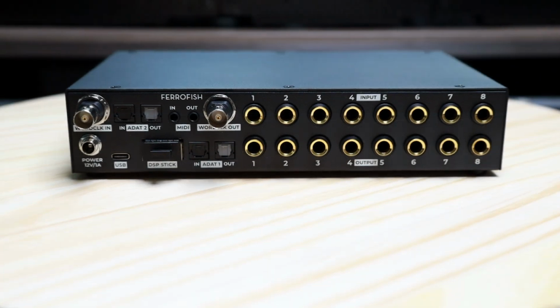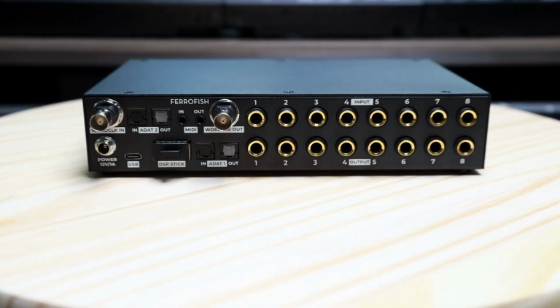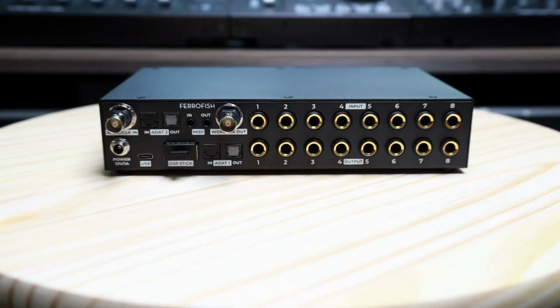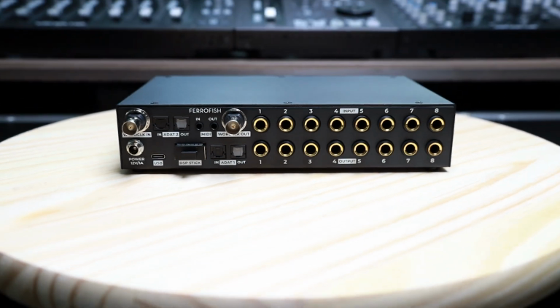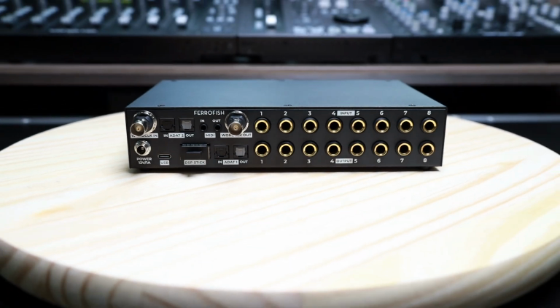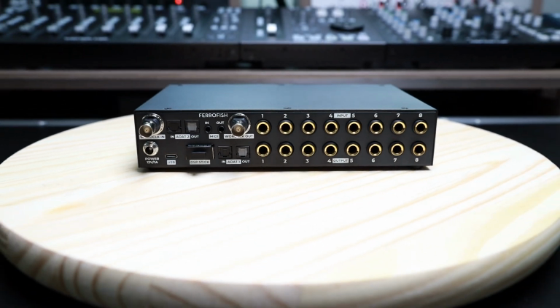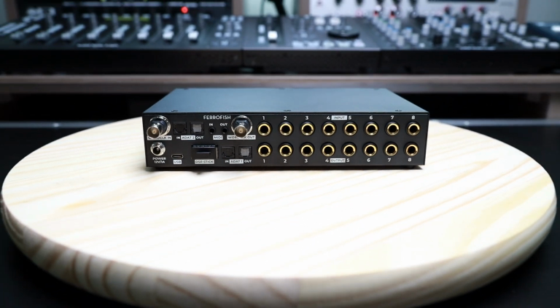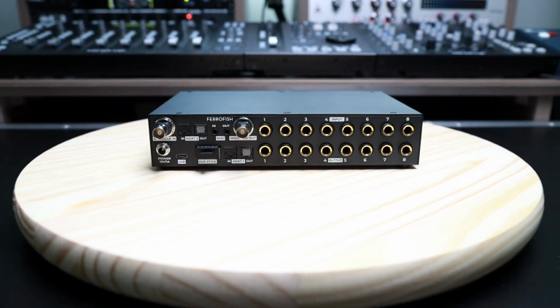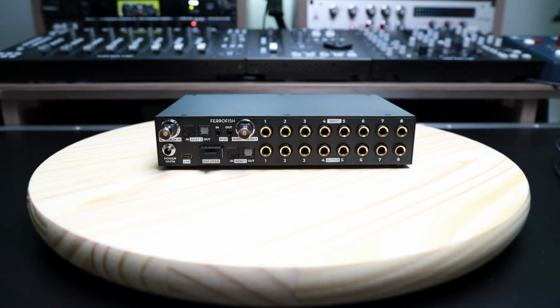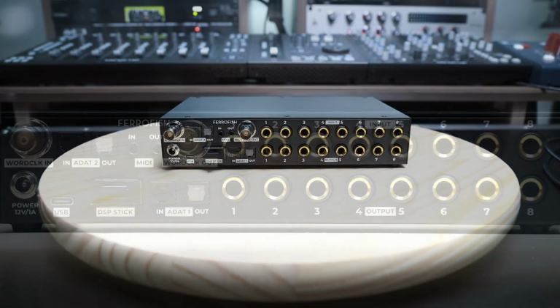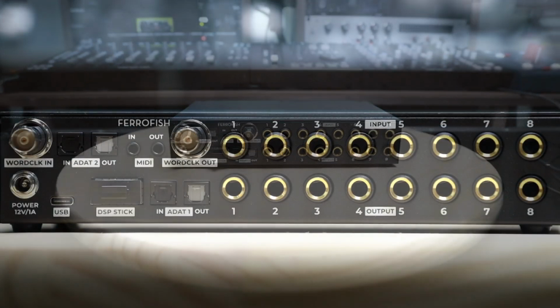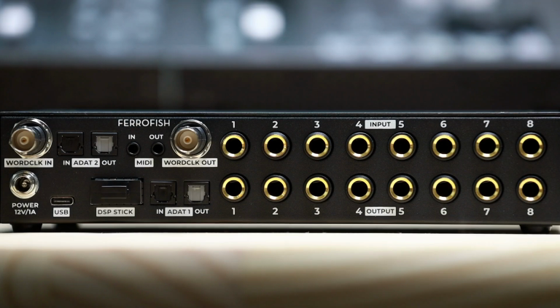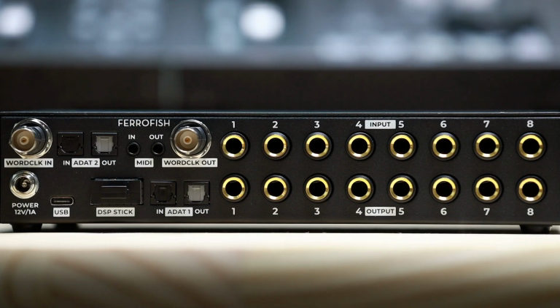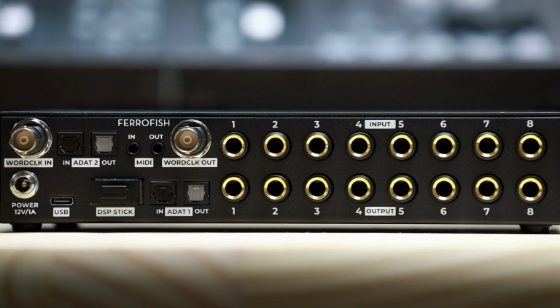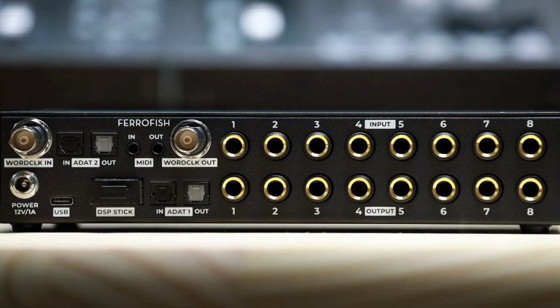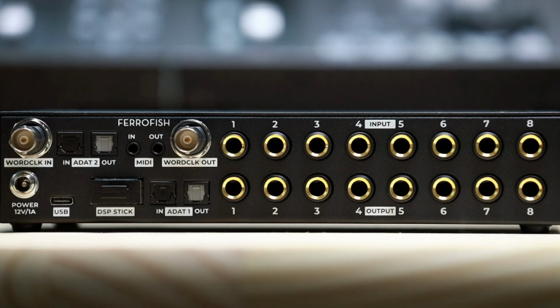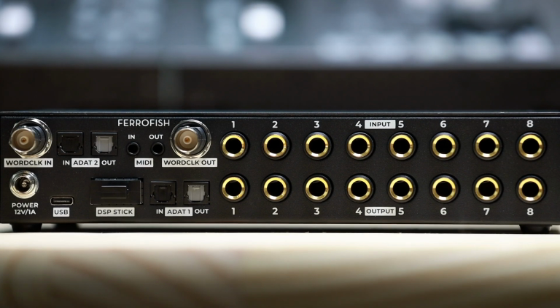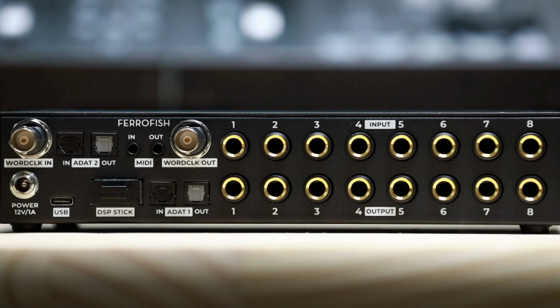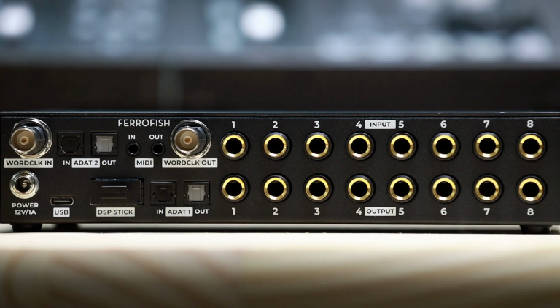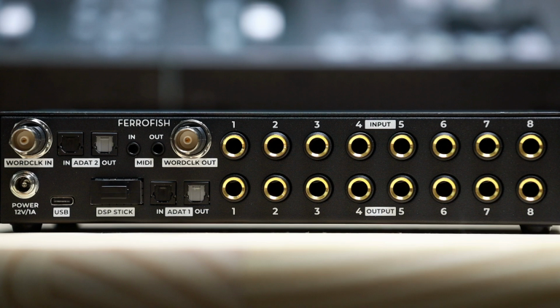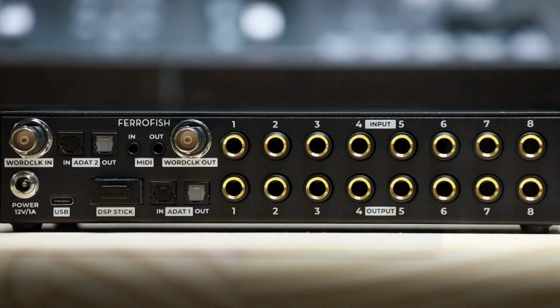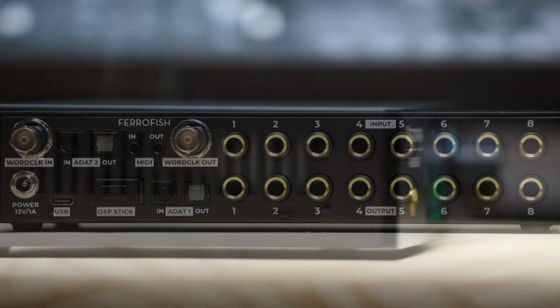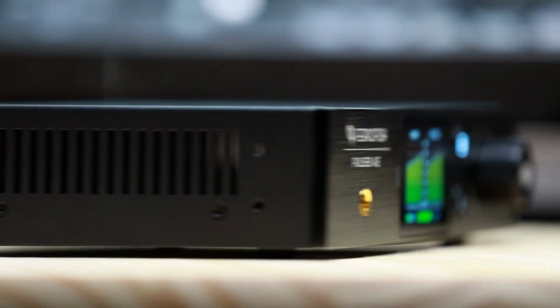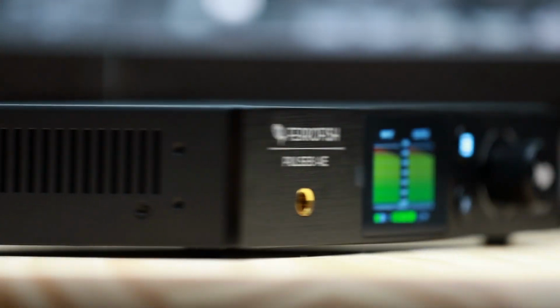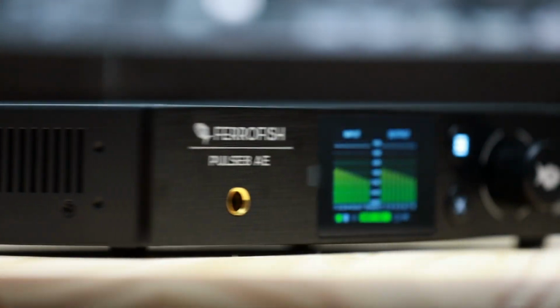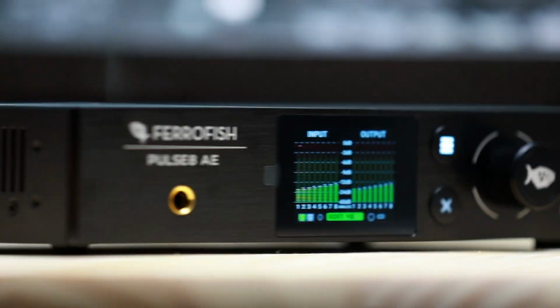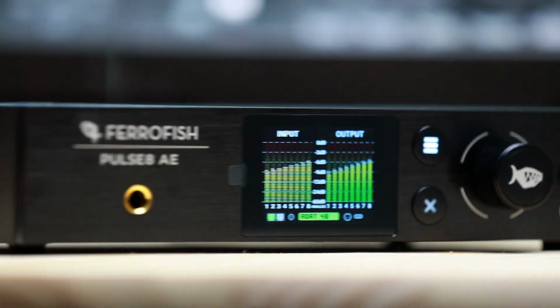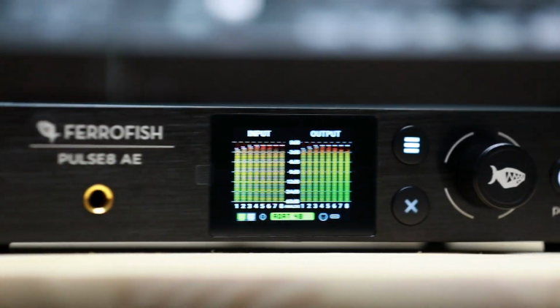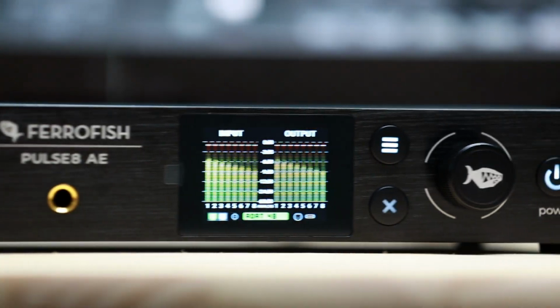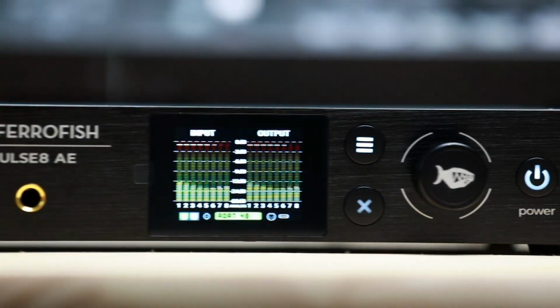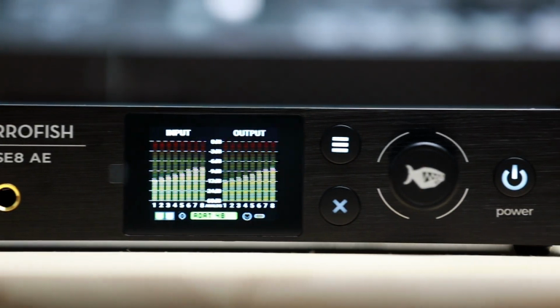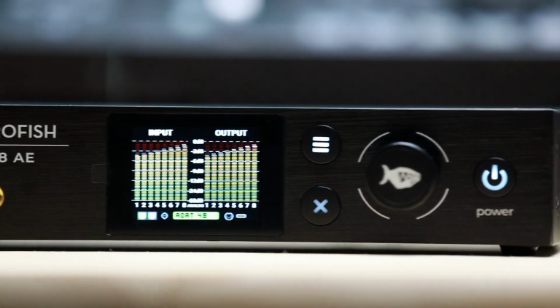The Pulse 8AE includes 8x8 analog inputs and outputs for ultra-clean conversion from carefully selected ESS converters, capable of up to 192 kHz of resolution.